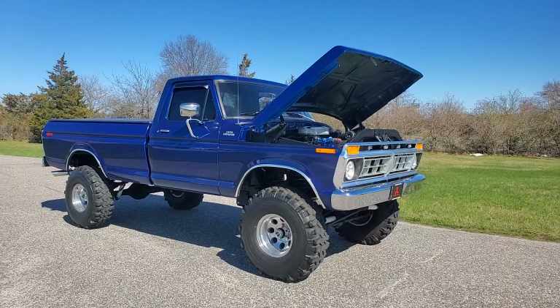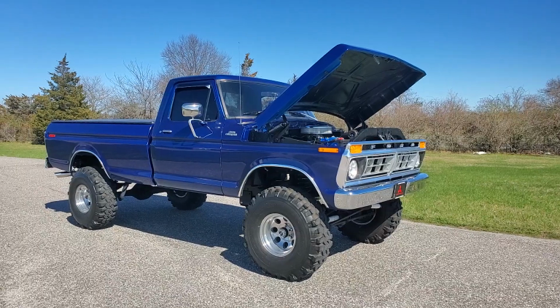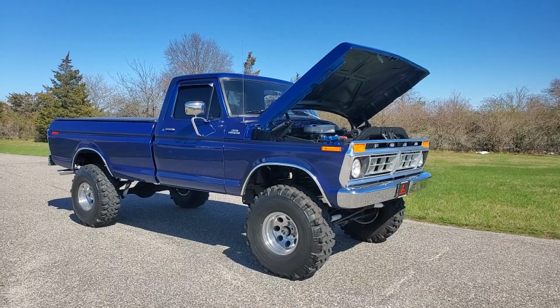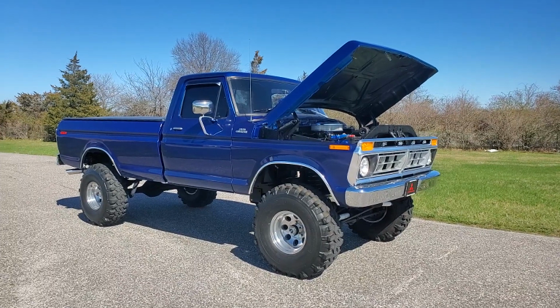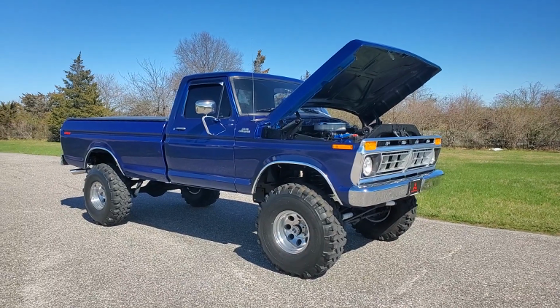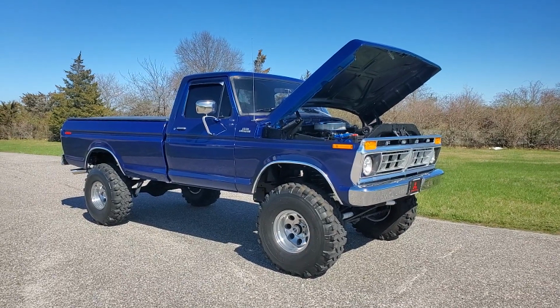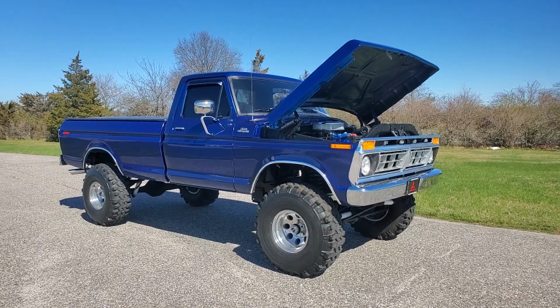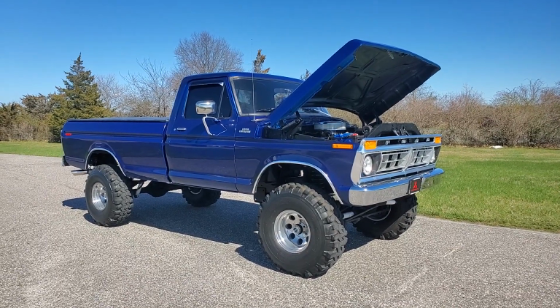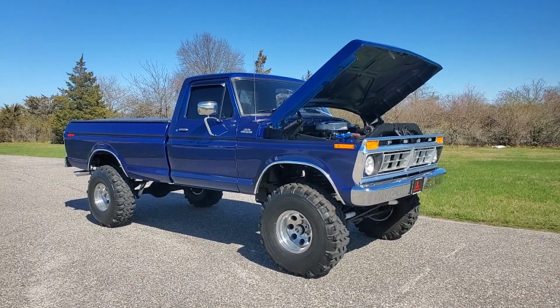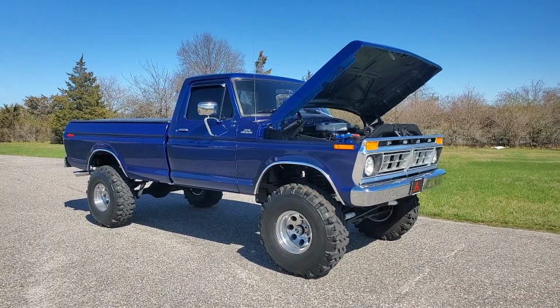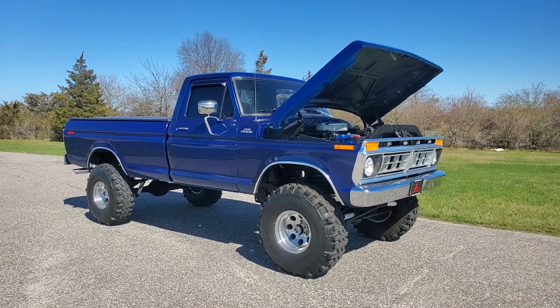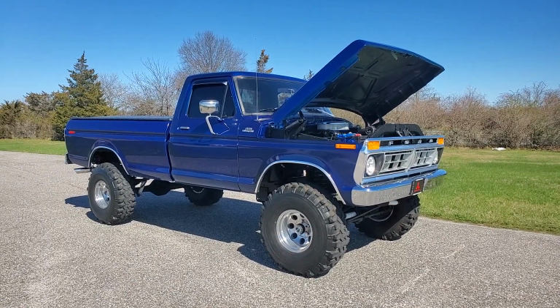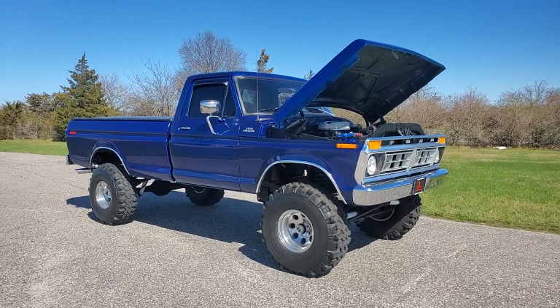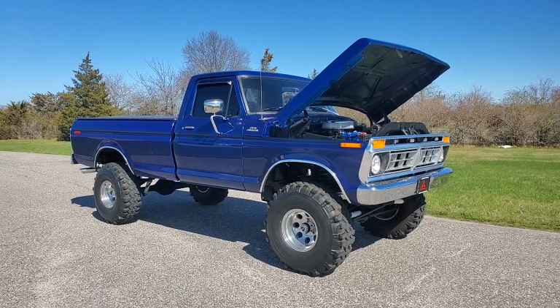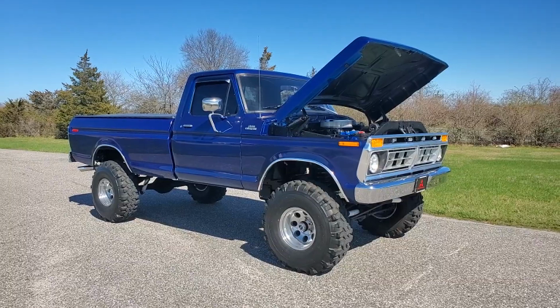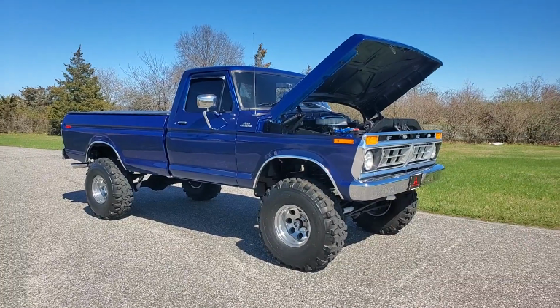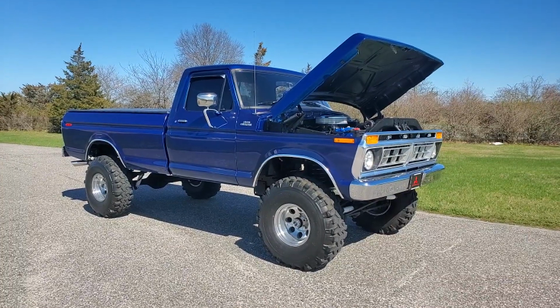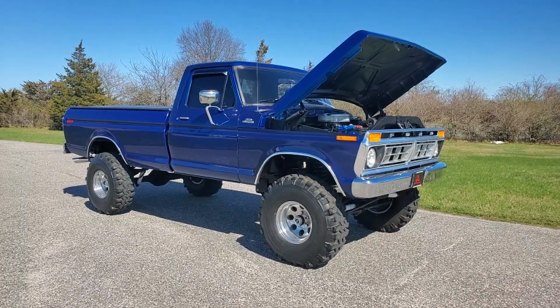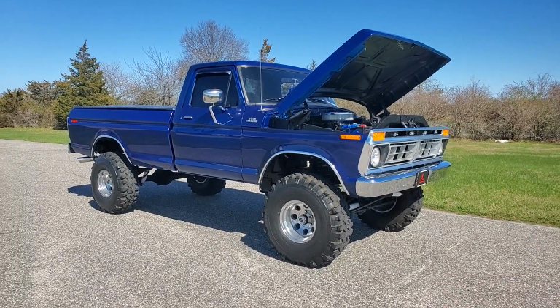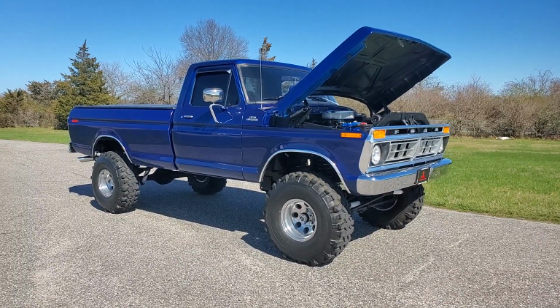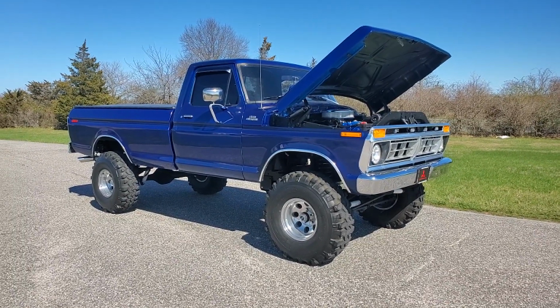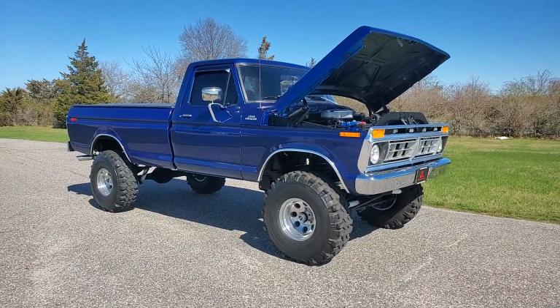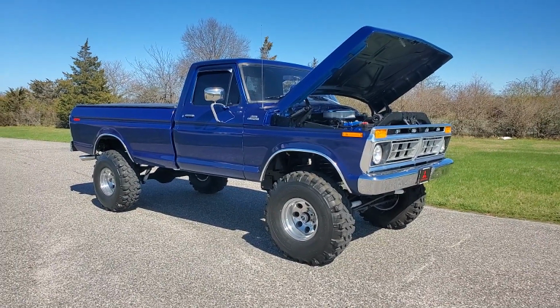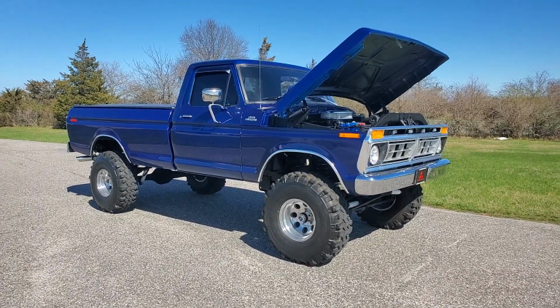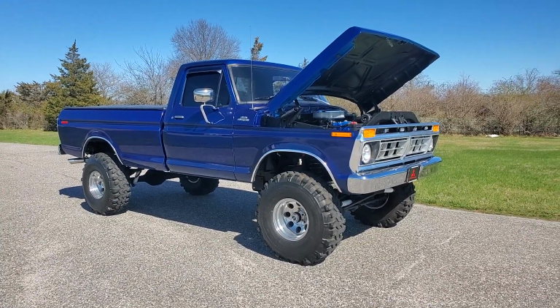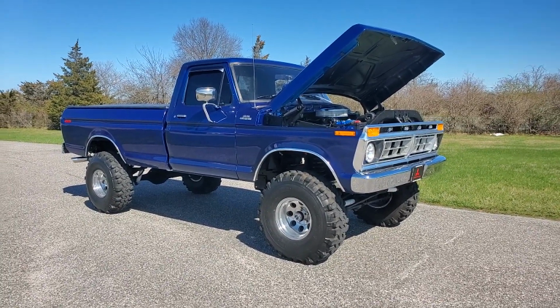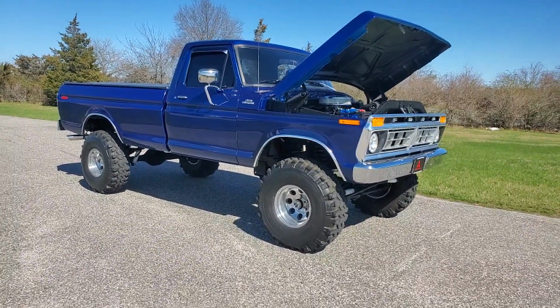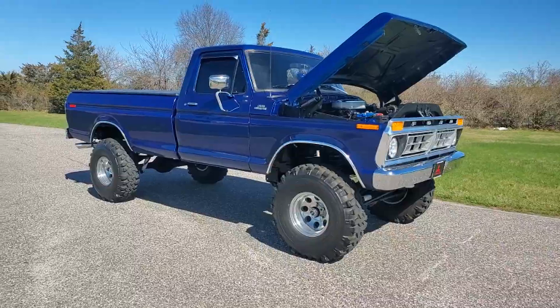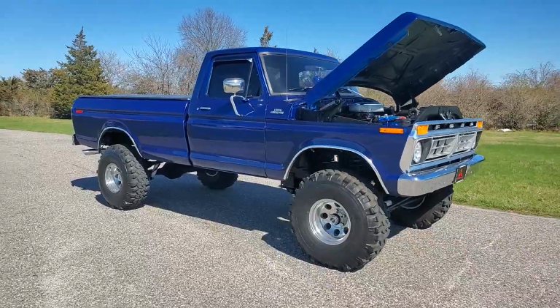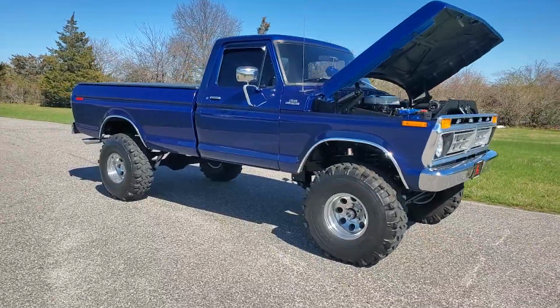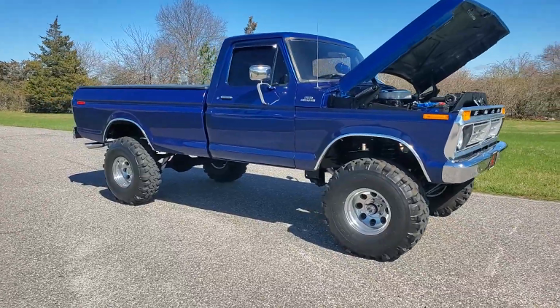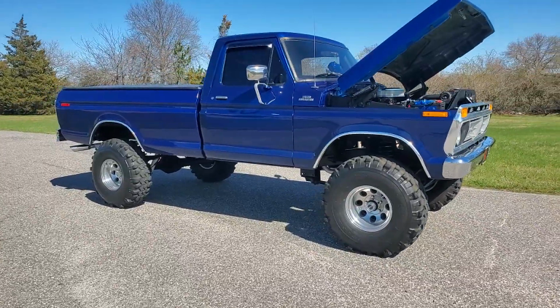Hey guys, thanks for joining us today. Mike here at WeBeAutos. Today we have a gorgeous 1977 Ford F-150 four-wheel drive. It's finished in metallic blue — absolutely beautiful body. Came from down south.